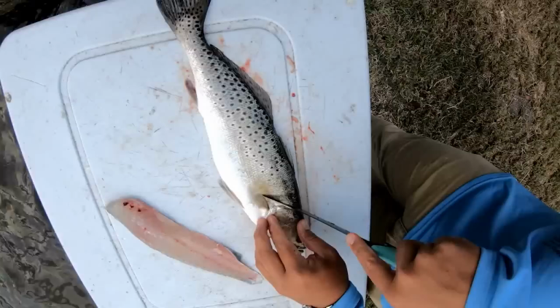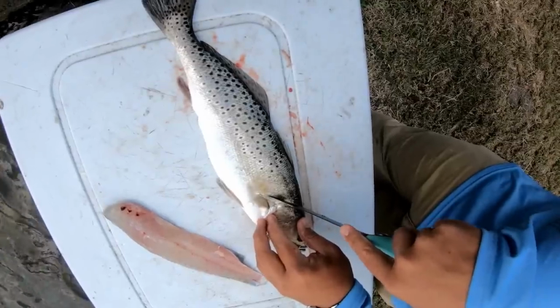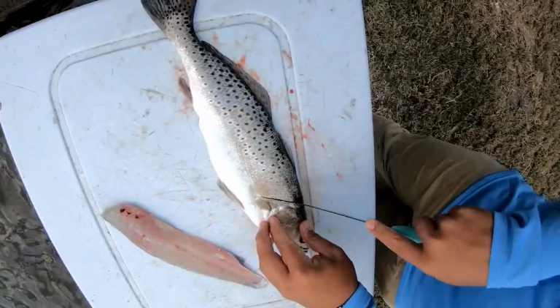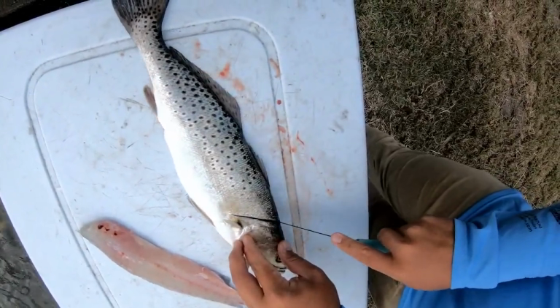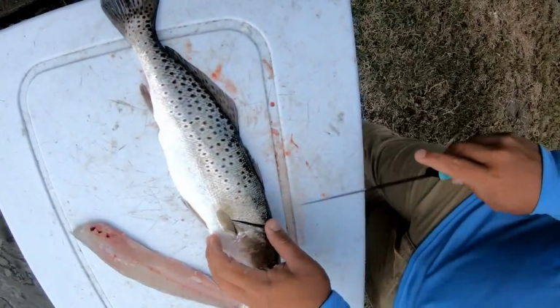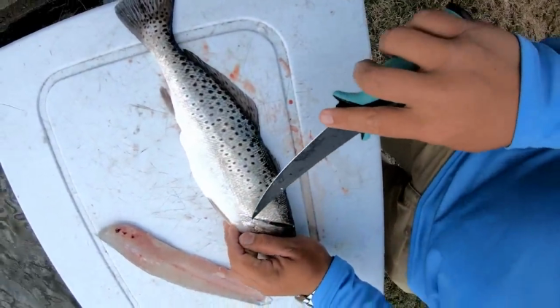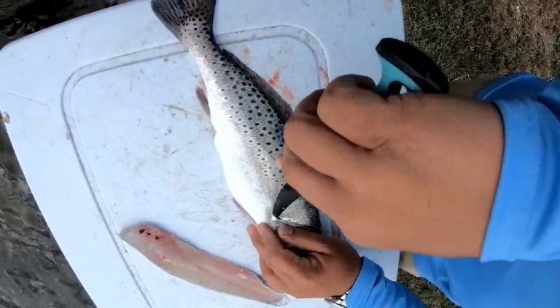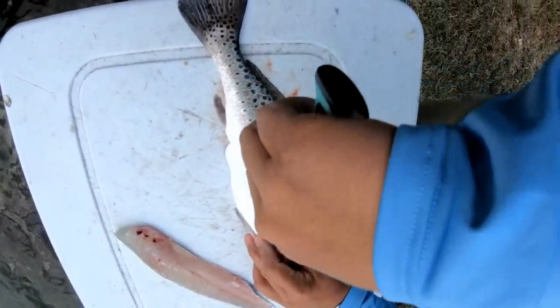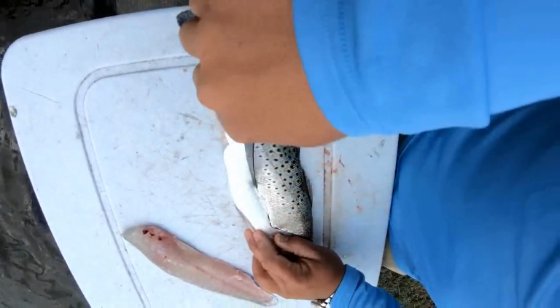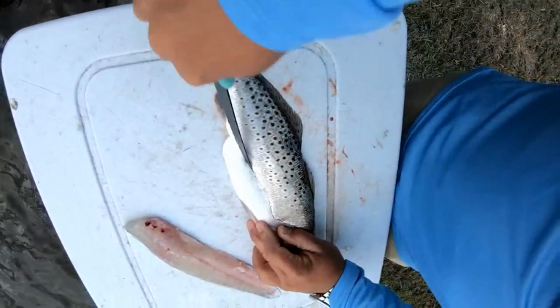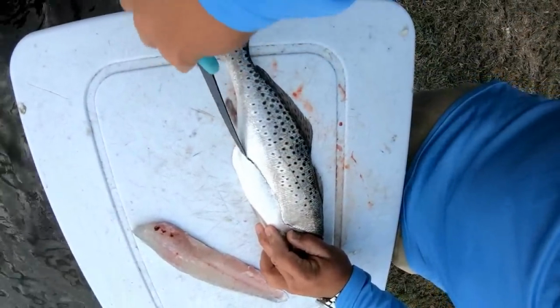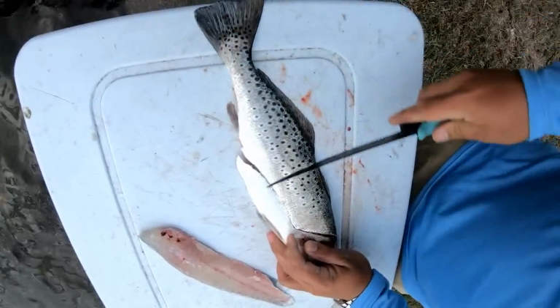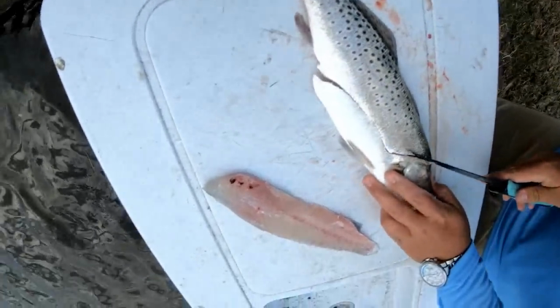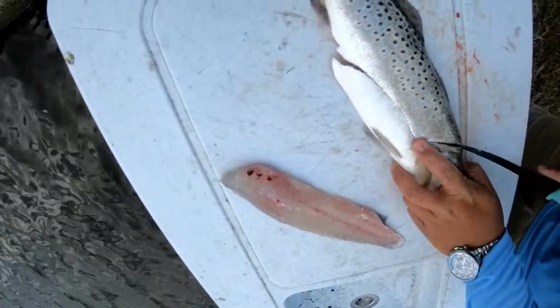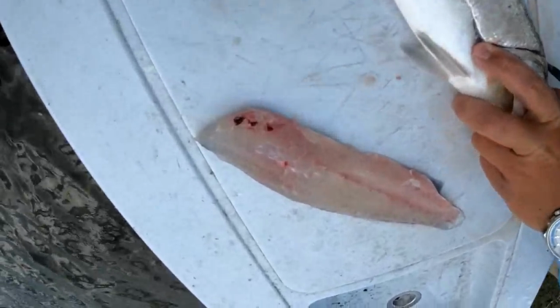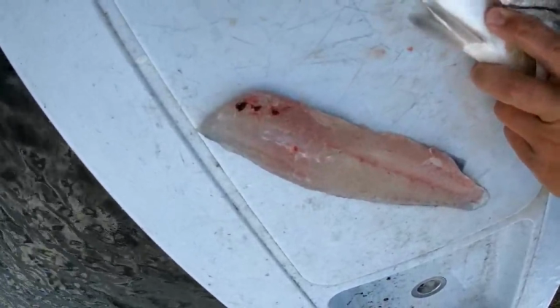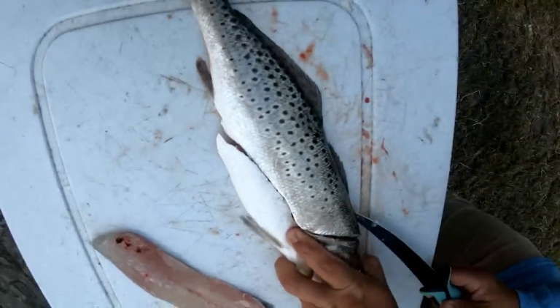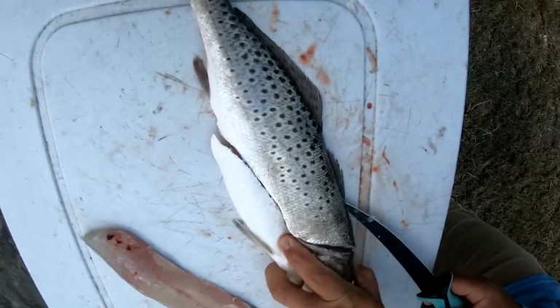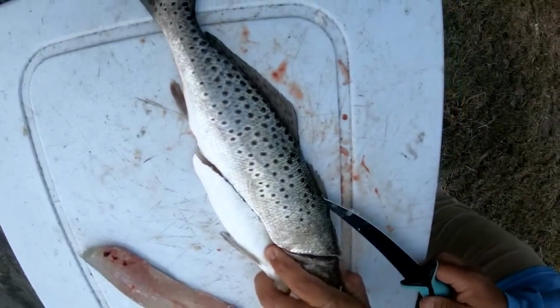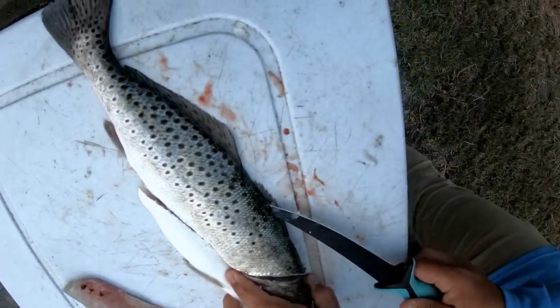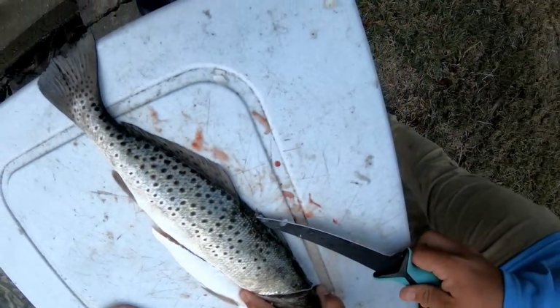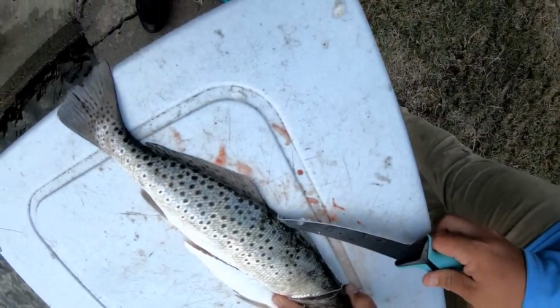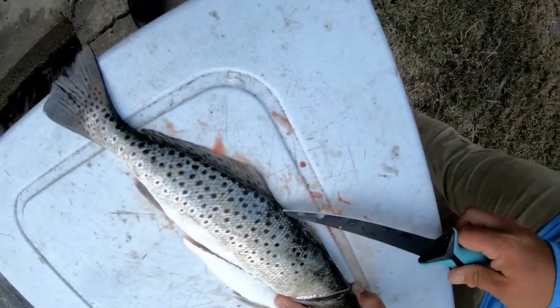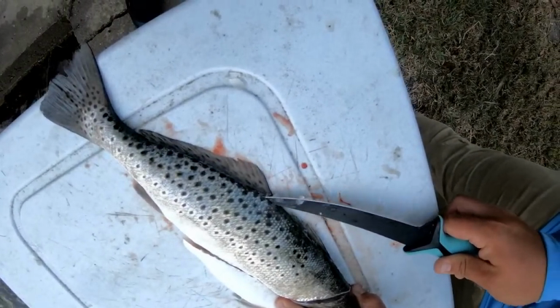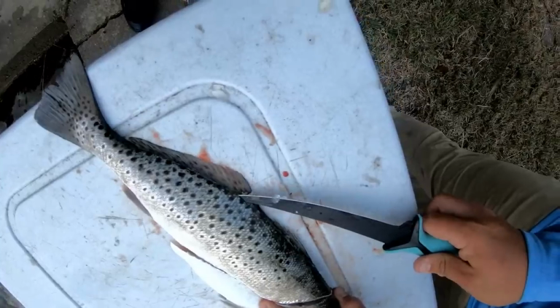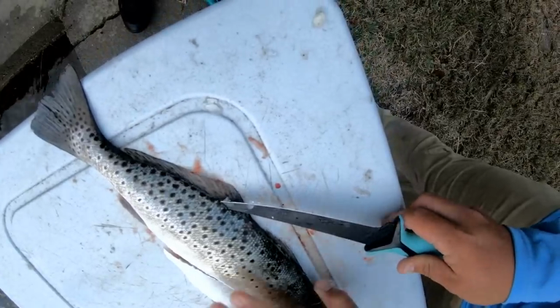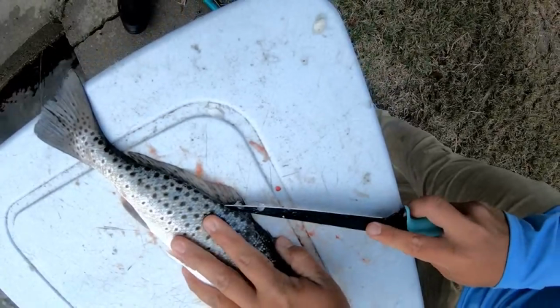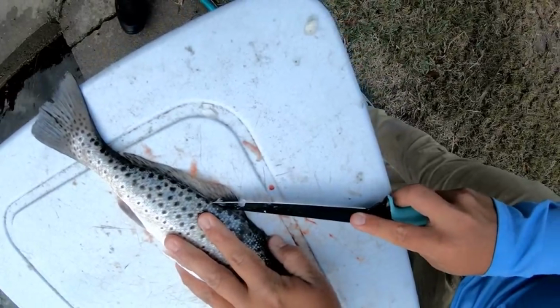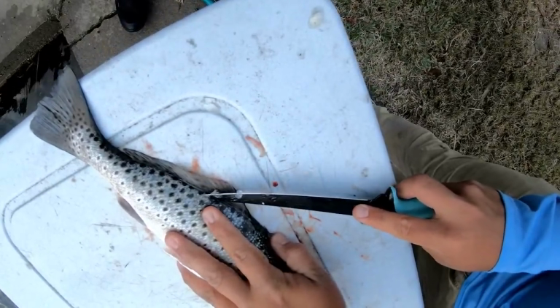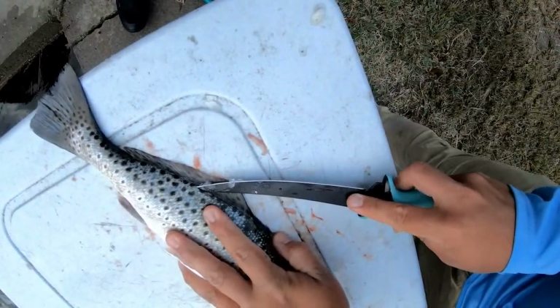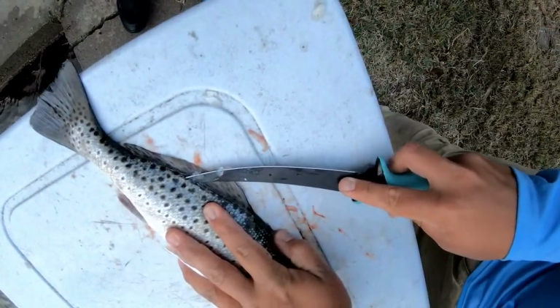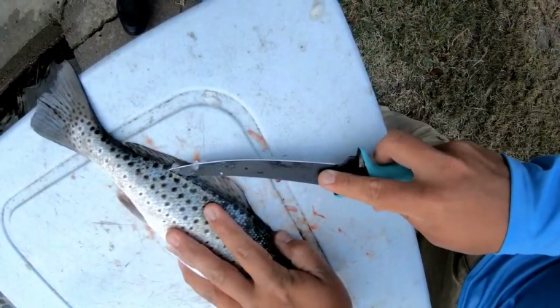Now repeat the same steps on the other side. This side is going to be a lot harder just because you don't have that portion over there, so be even more careful. Same thing — follow the spine all the way down.